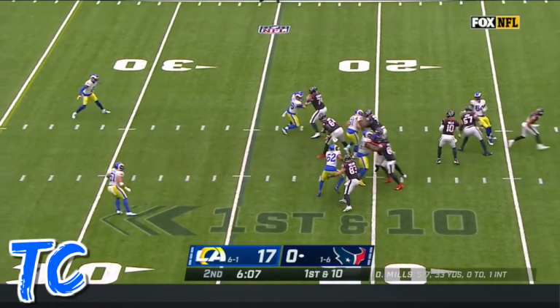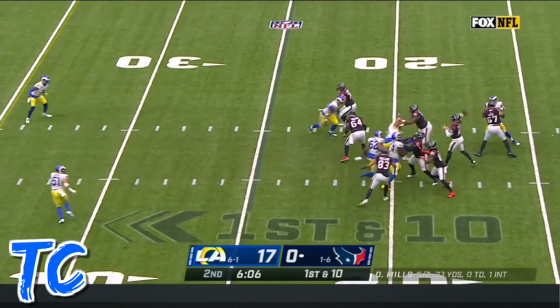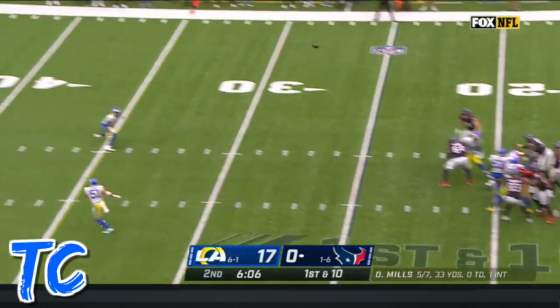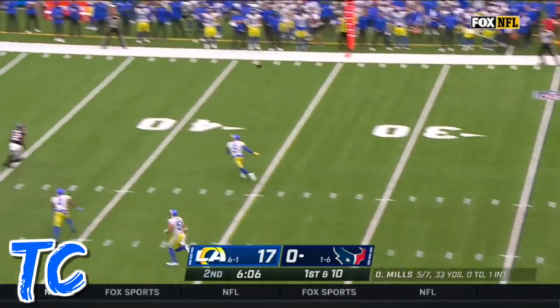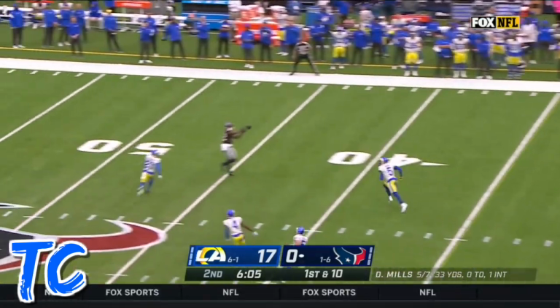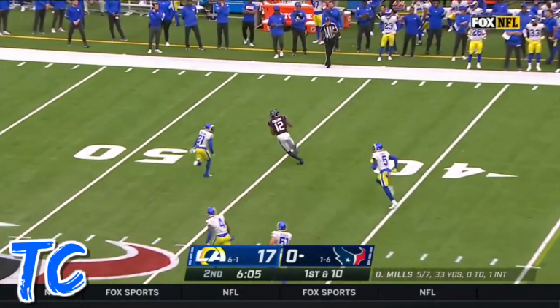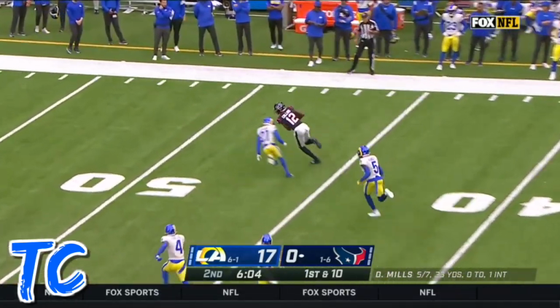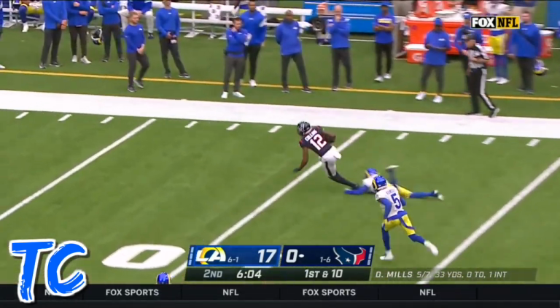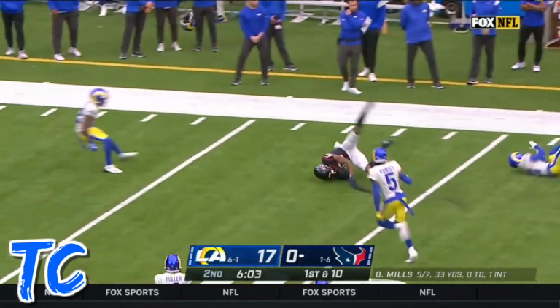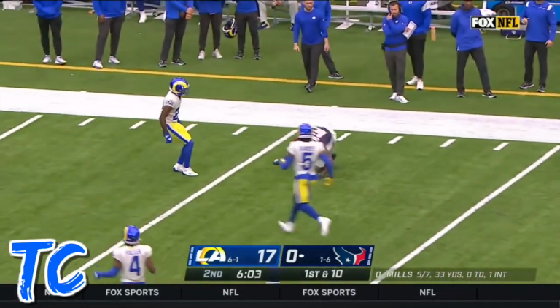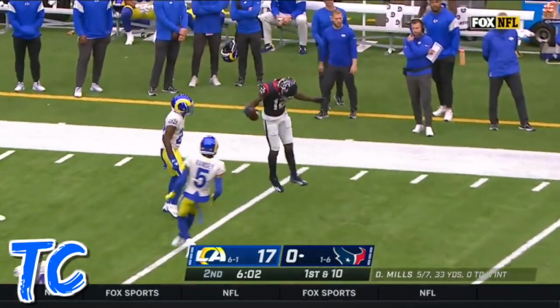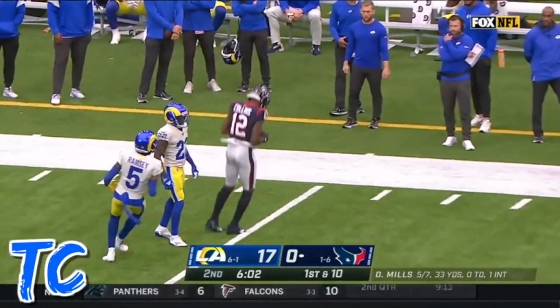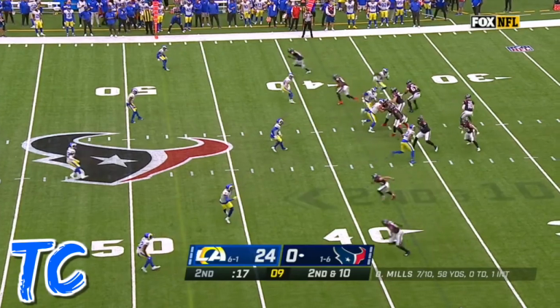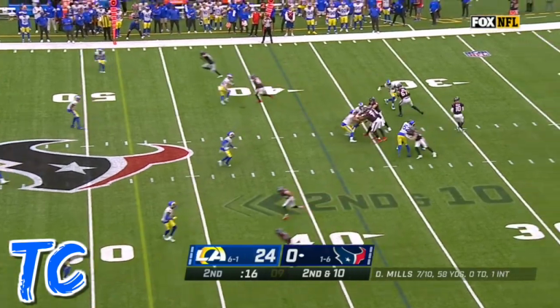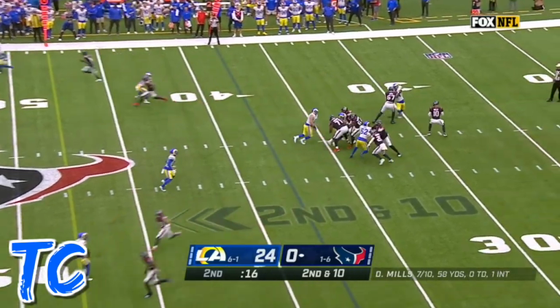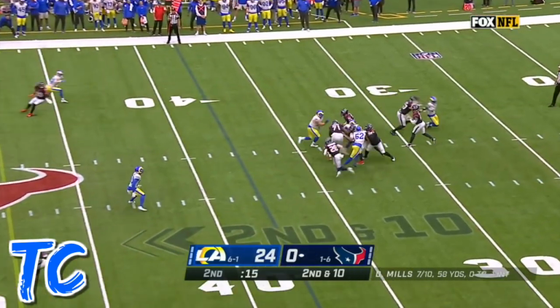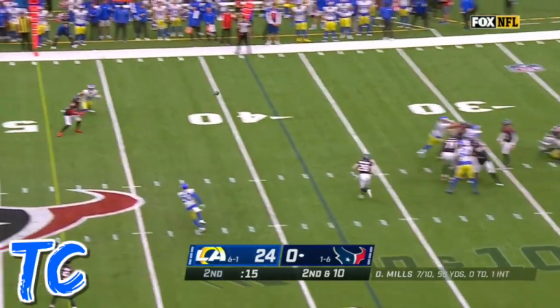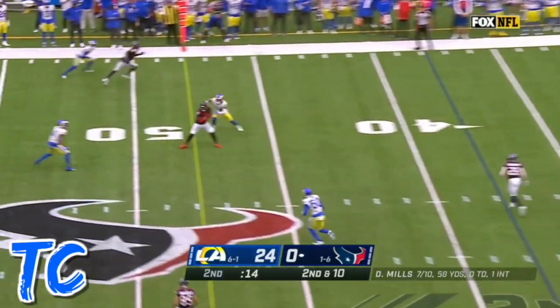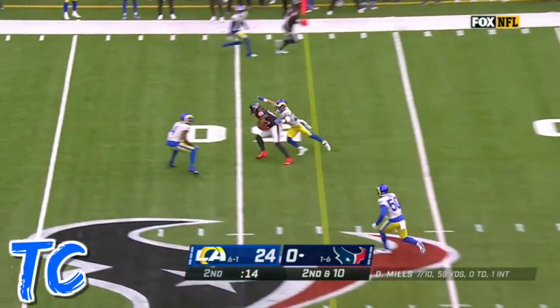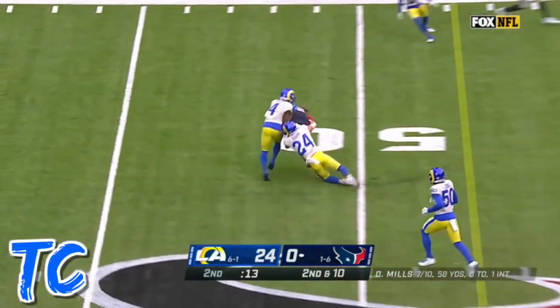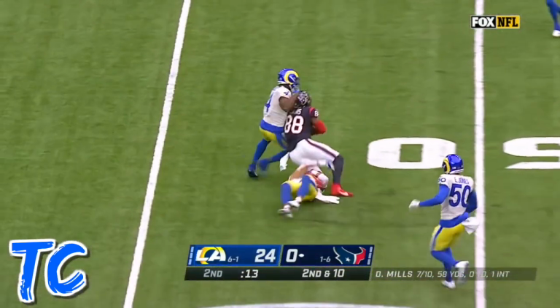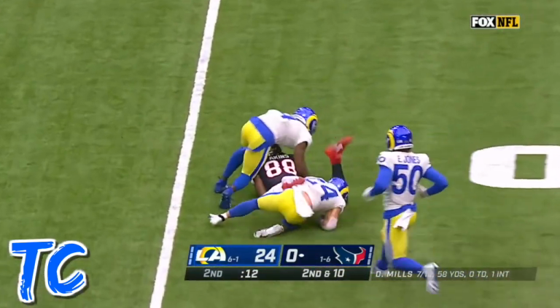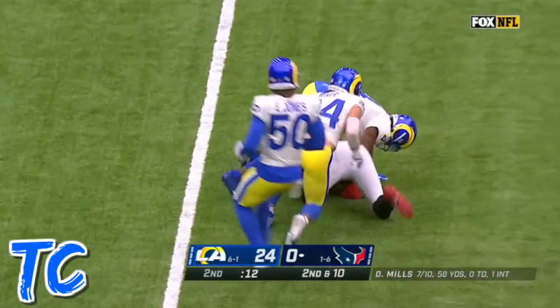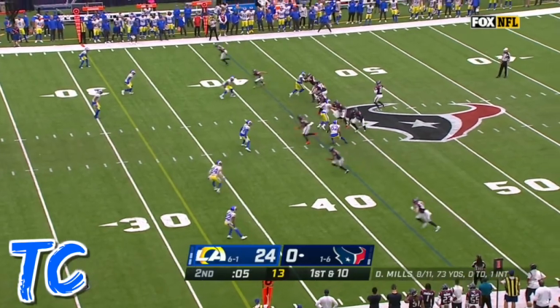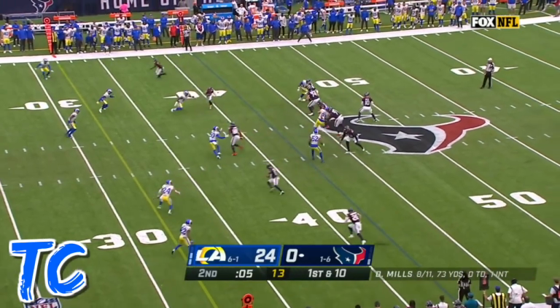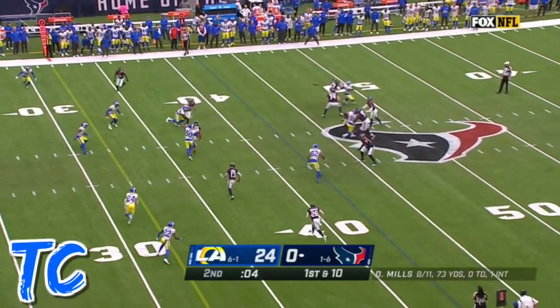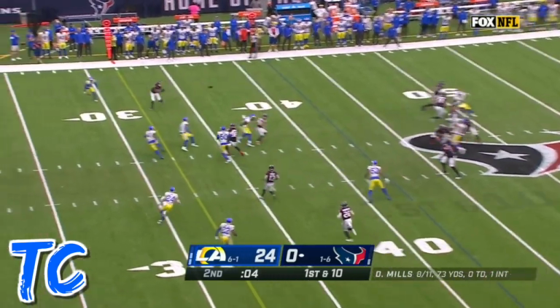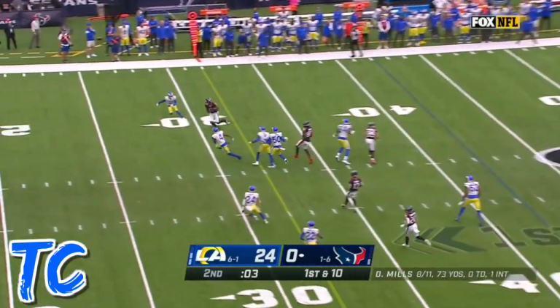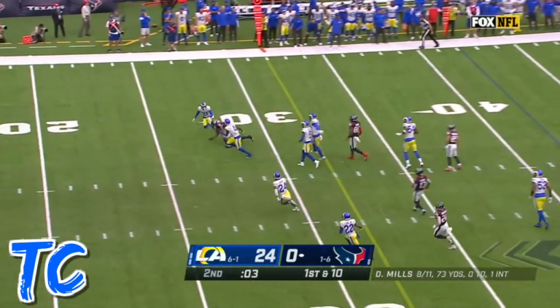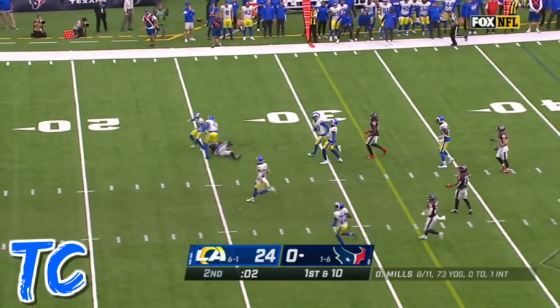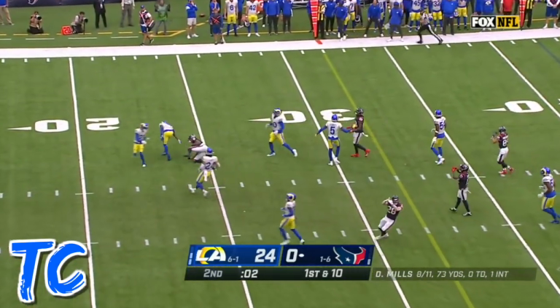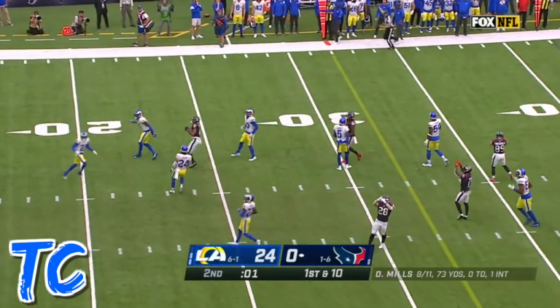Davis Mills. Open — catch made. Nico Collins. Game's pretty impressive feat and counting. Across midfield — six more on that, coming up in the half.